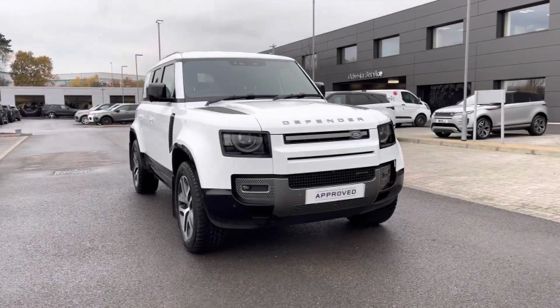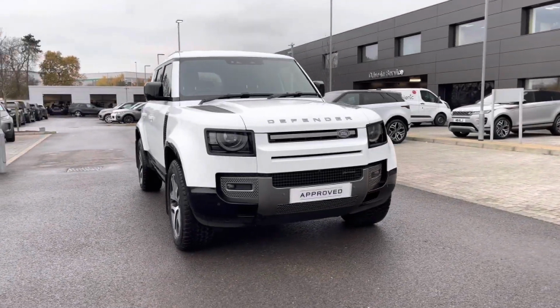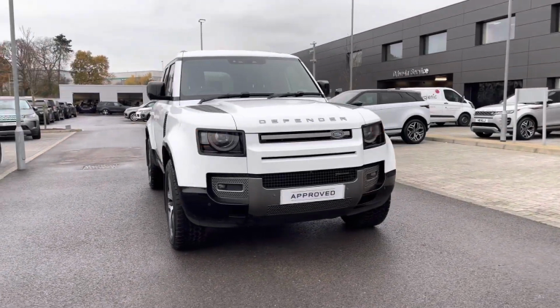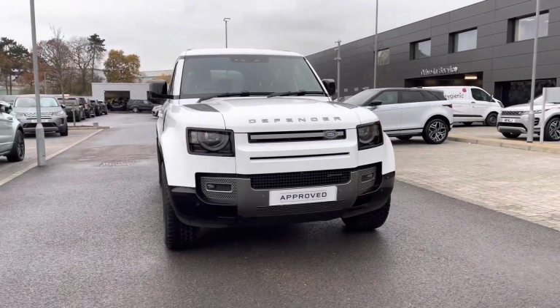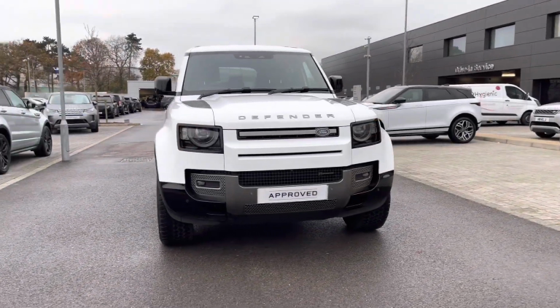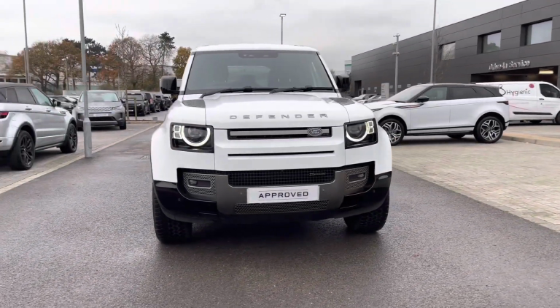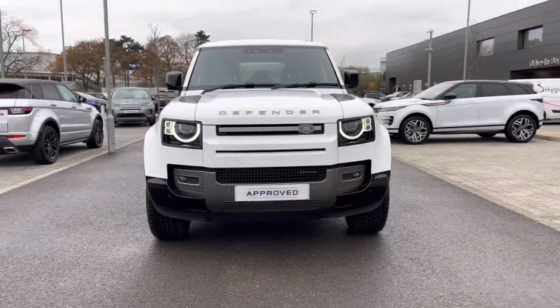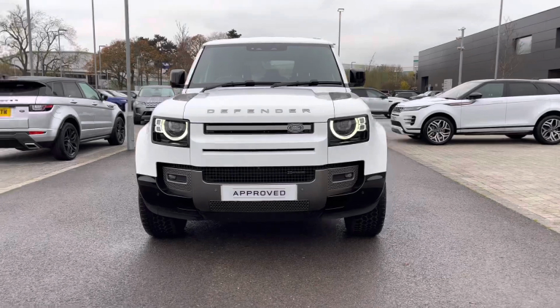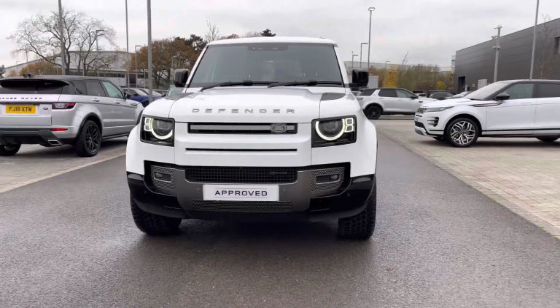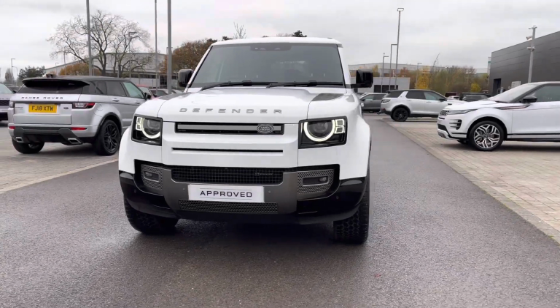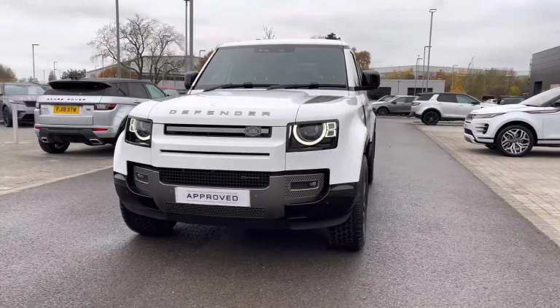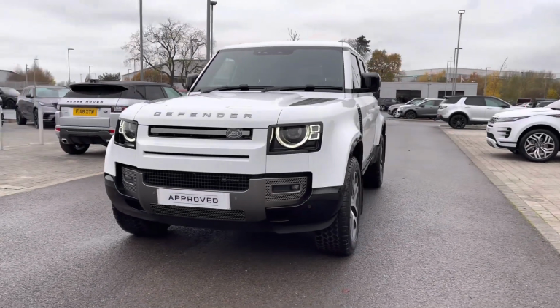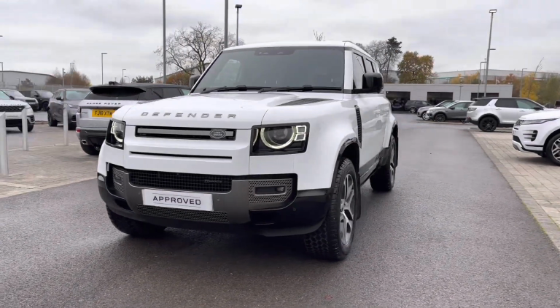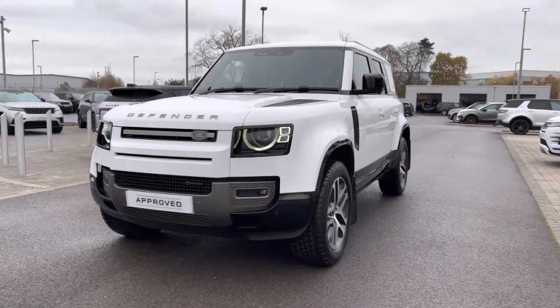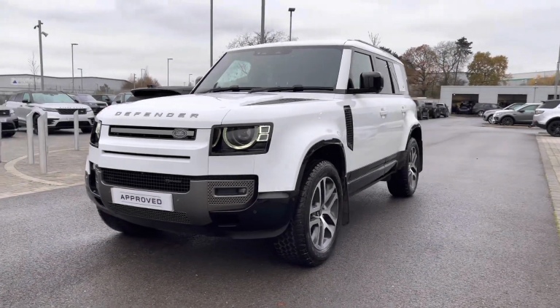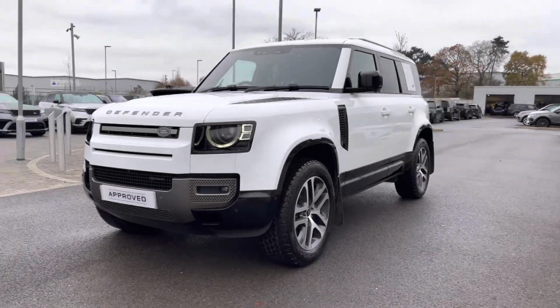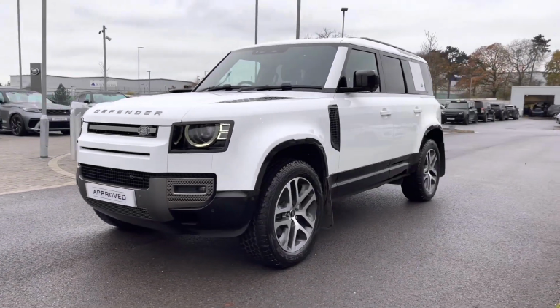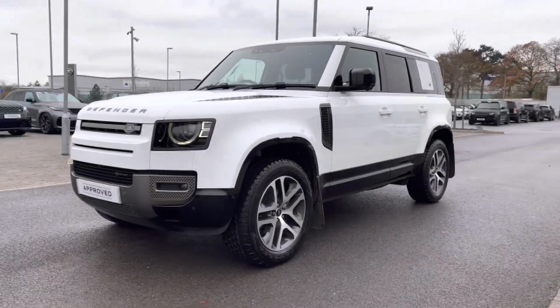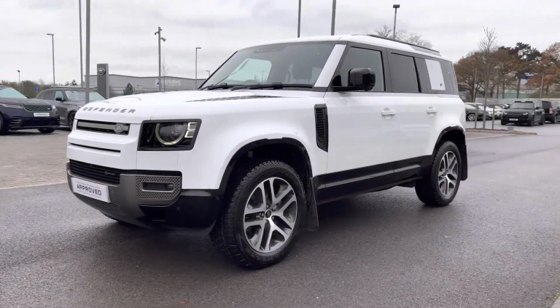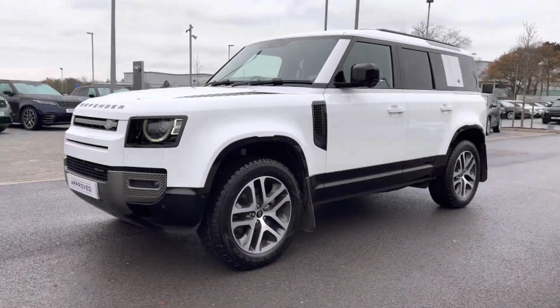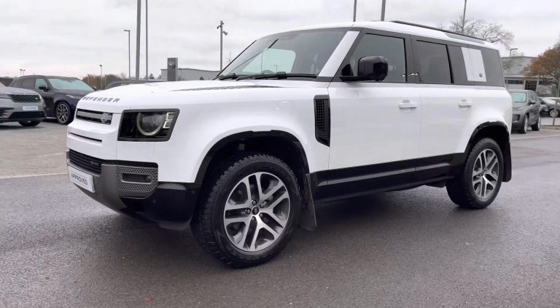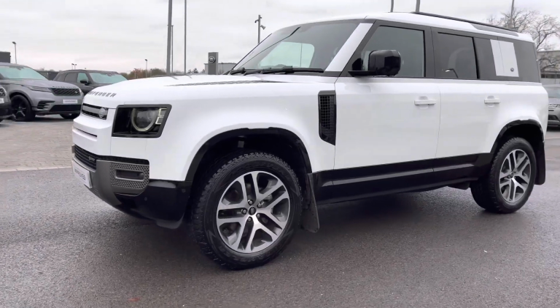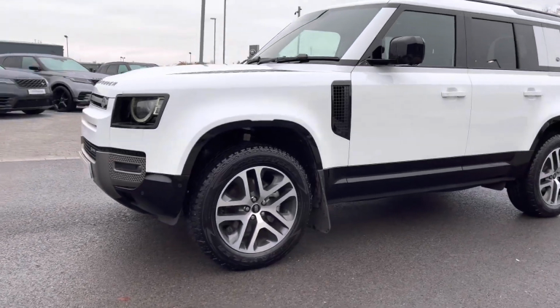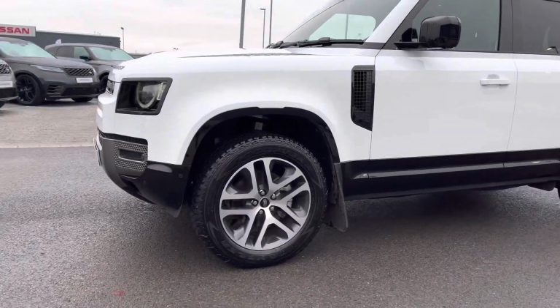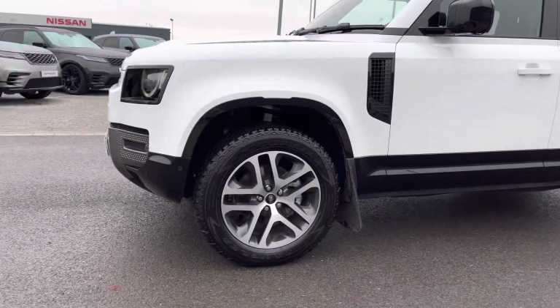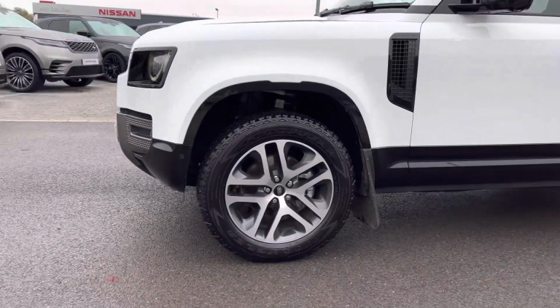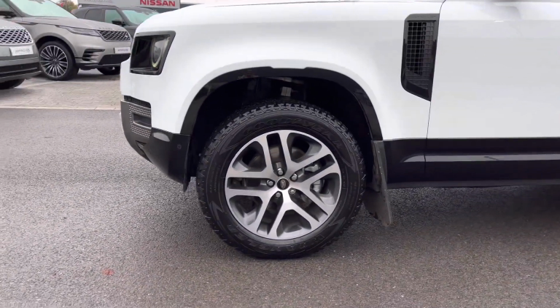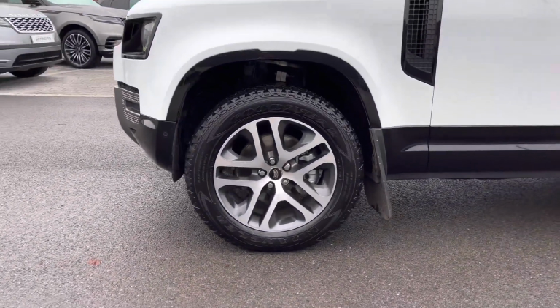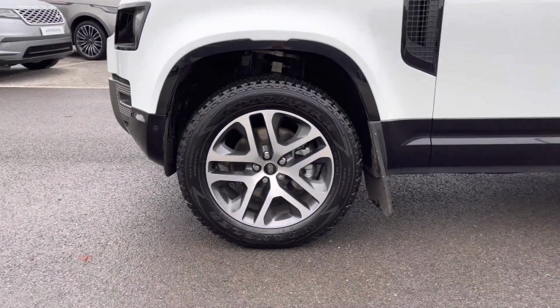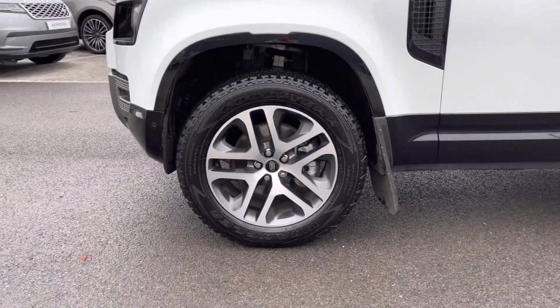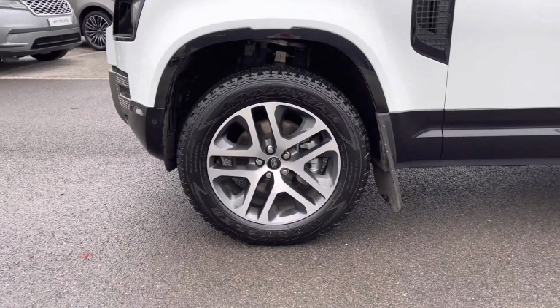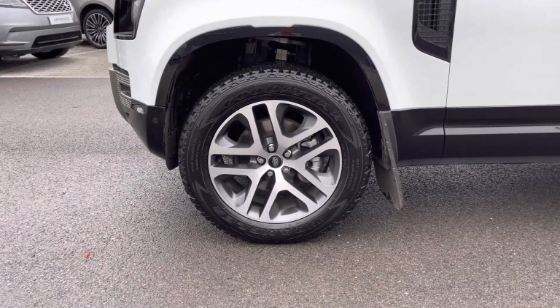You have premium LED headlights with signature daytime running lights giving the car a modern exterior, and 20-inch five split spoke diamond turned finish alloys.